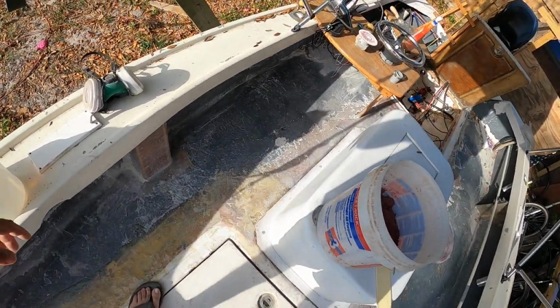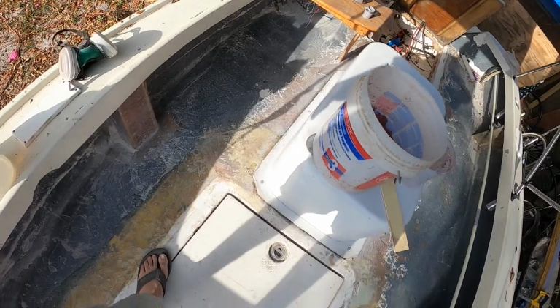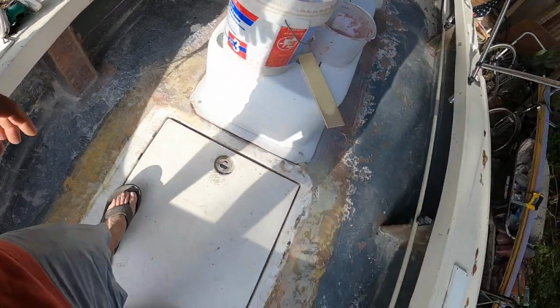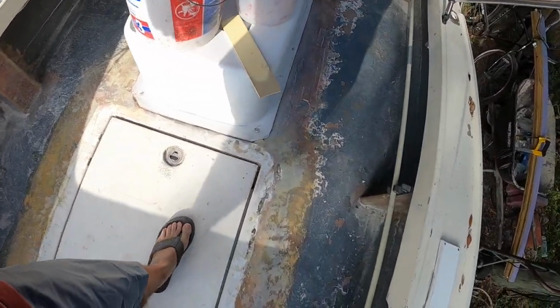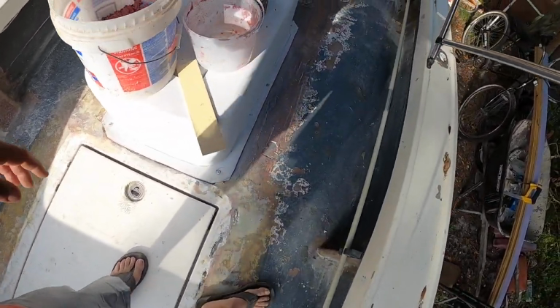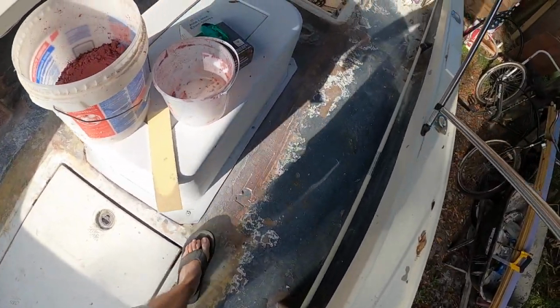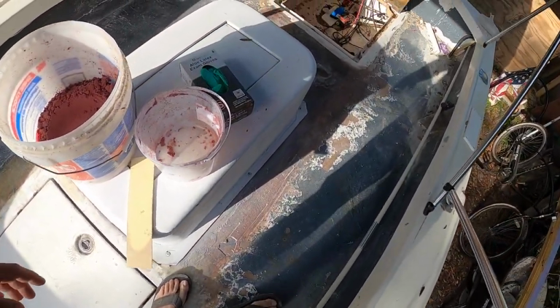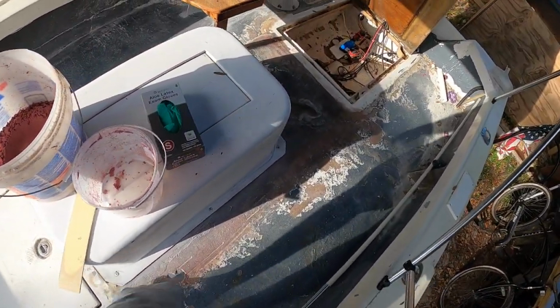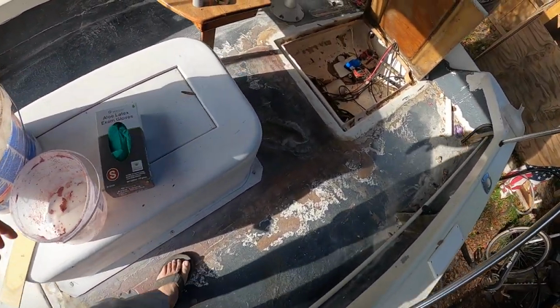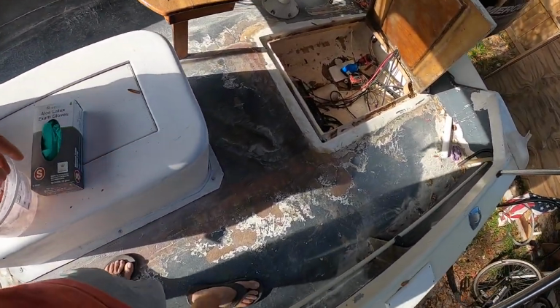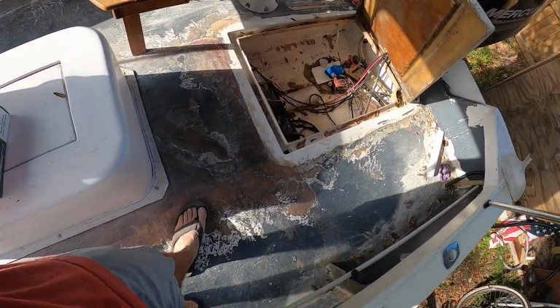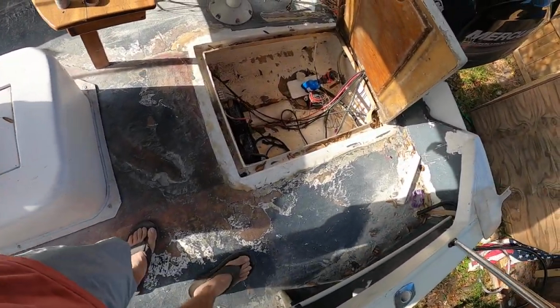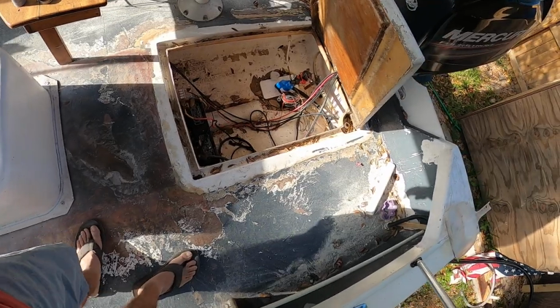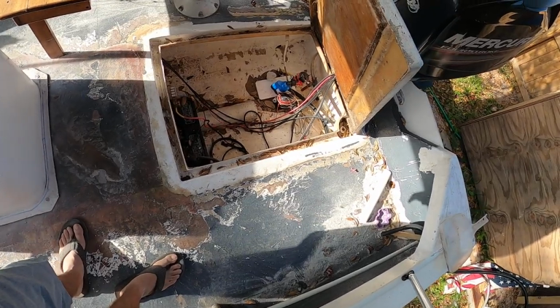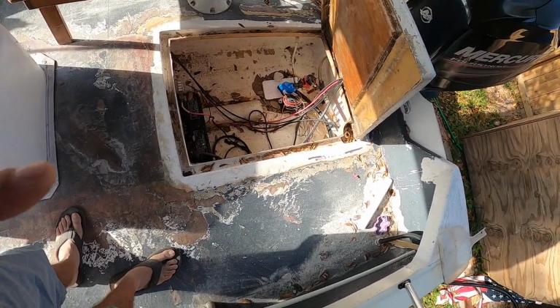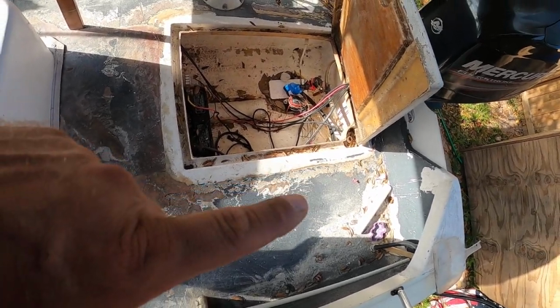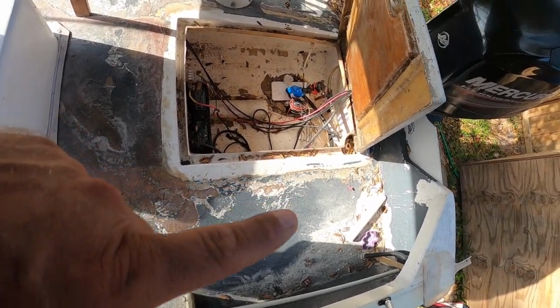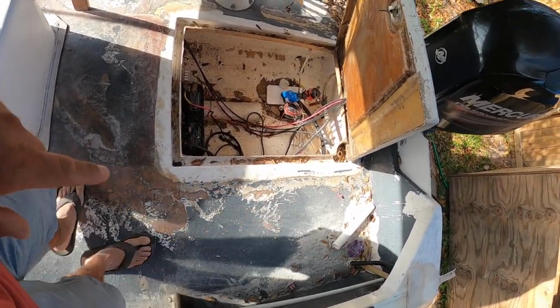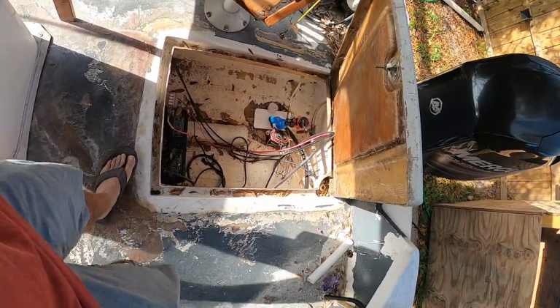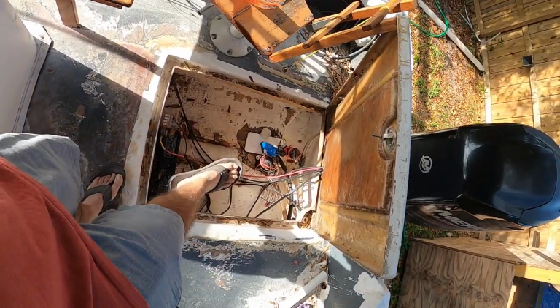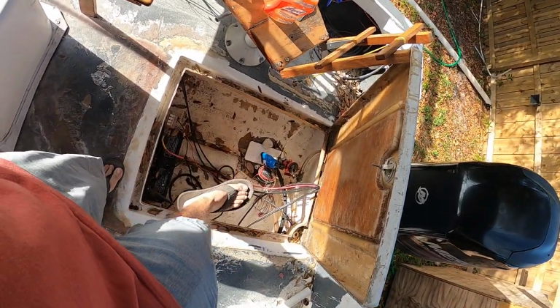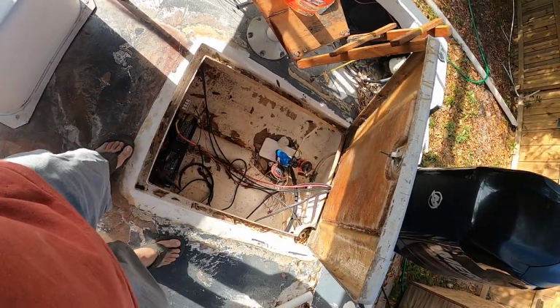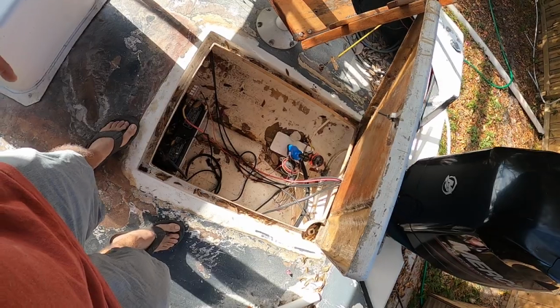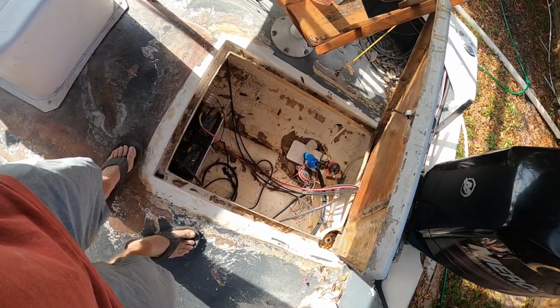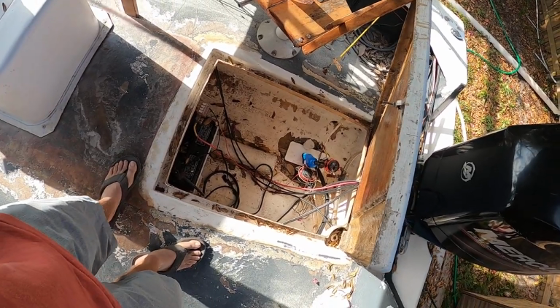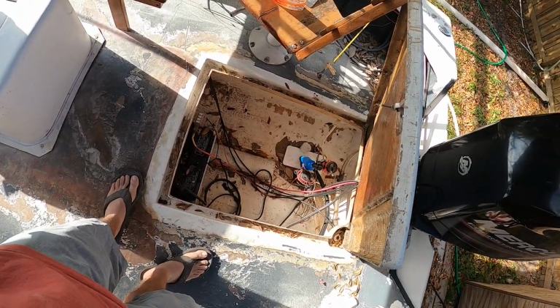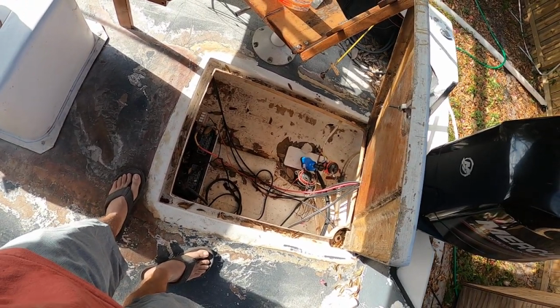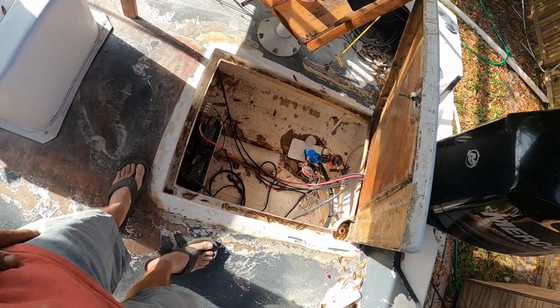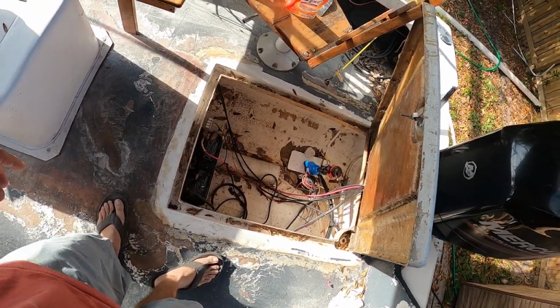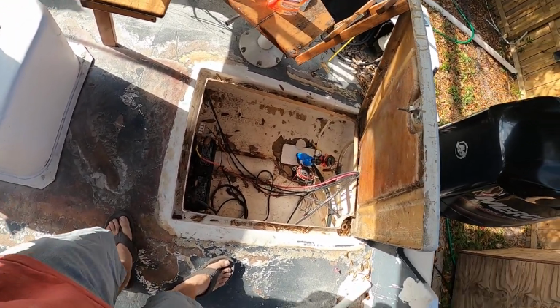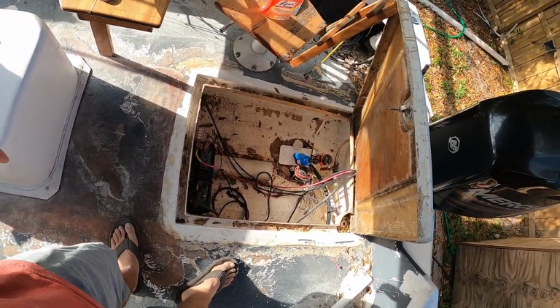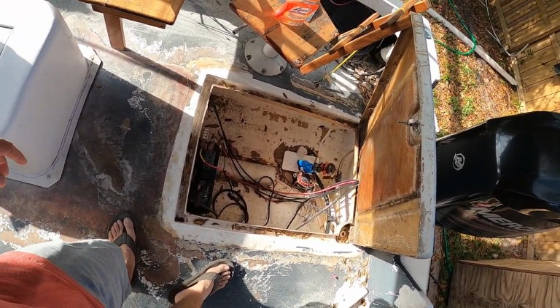Down here along the center live well I'm going to do all that. If I mix up enough I'll do back here by this bilge hatch too. I love this bilge hatch — it's so huge, you can work on it easy. It beats crawling around trying to be a contortionist.